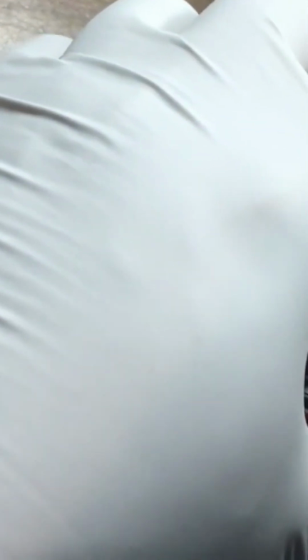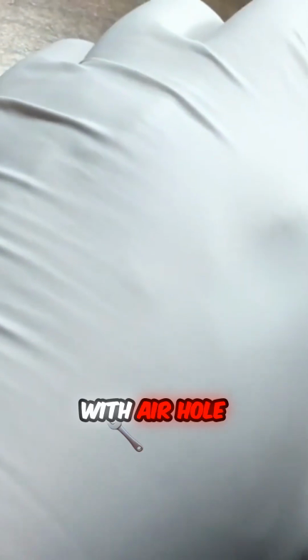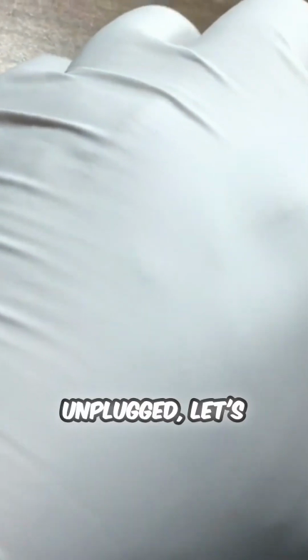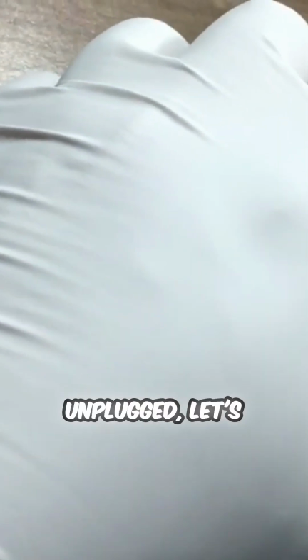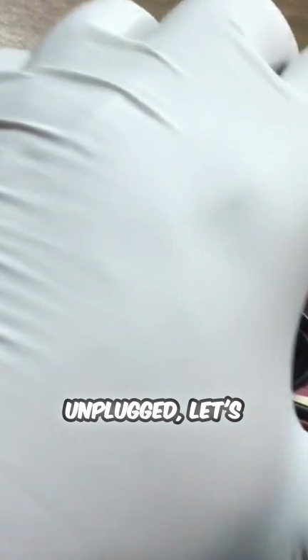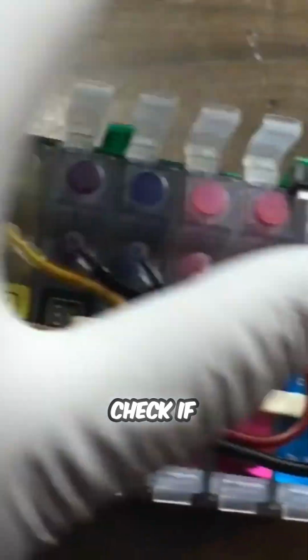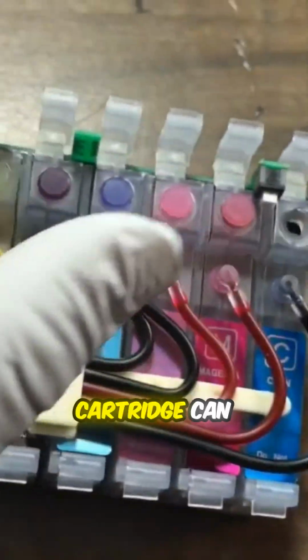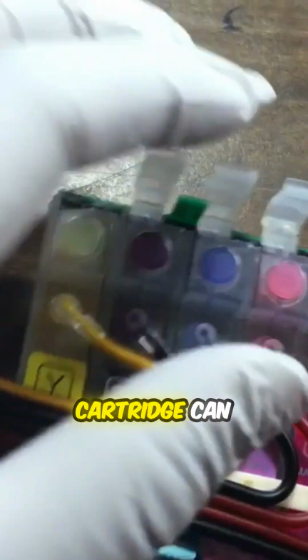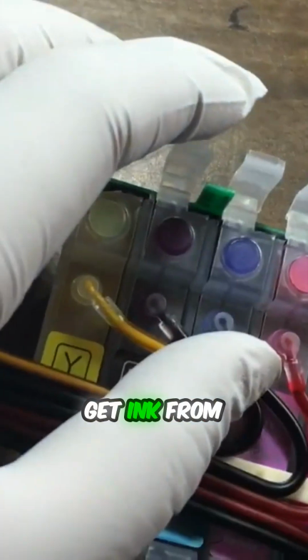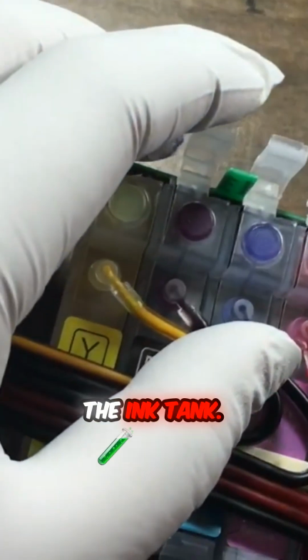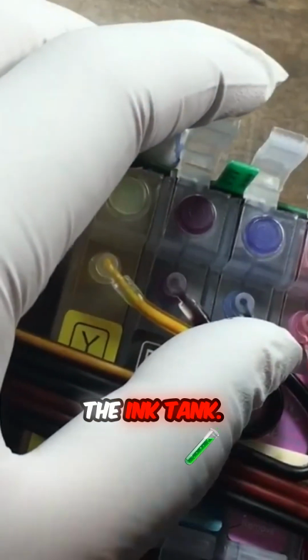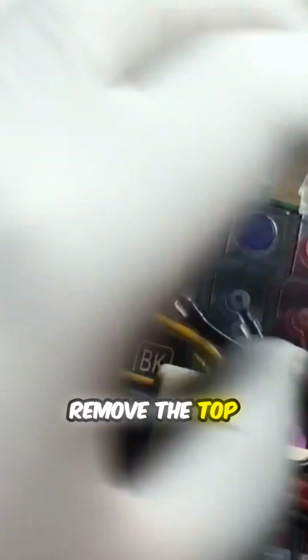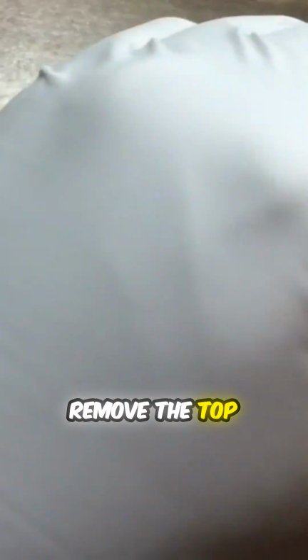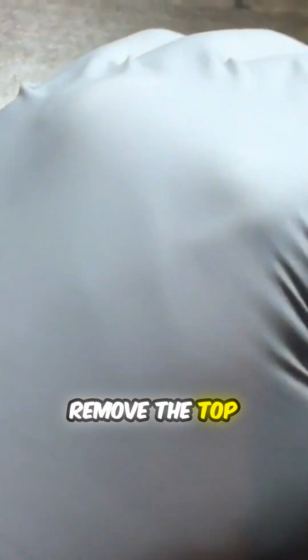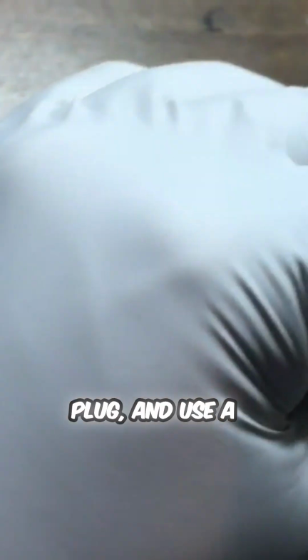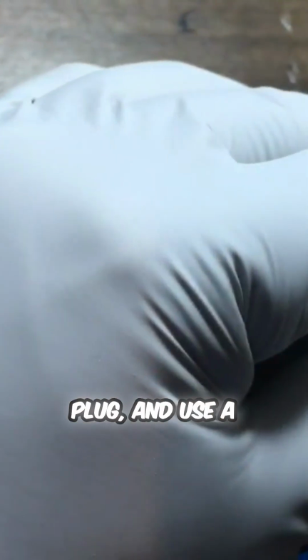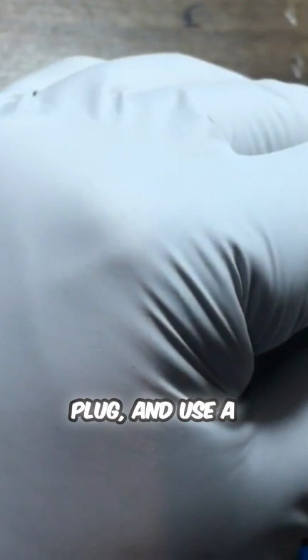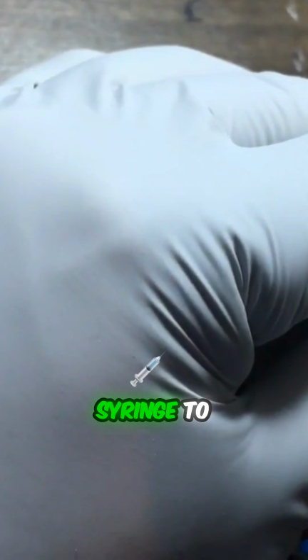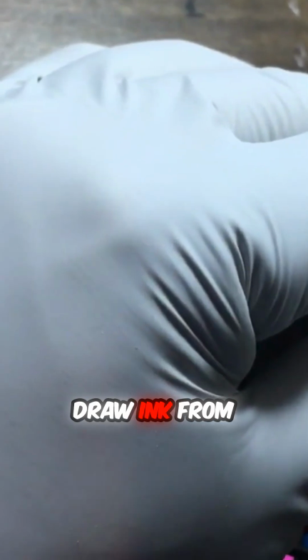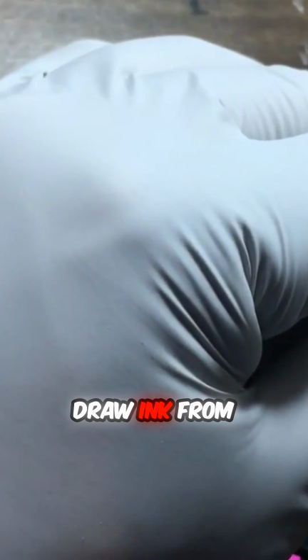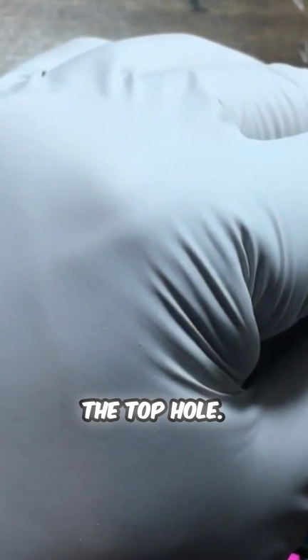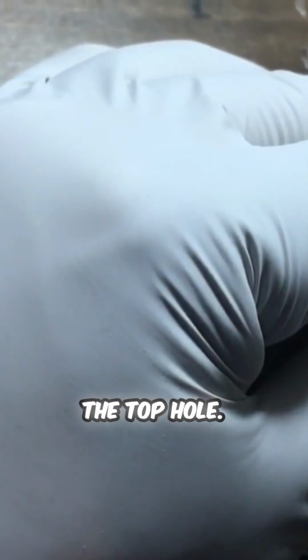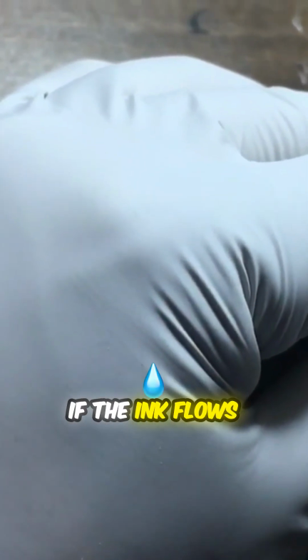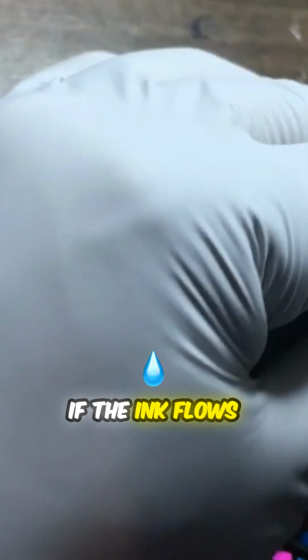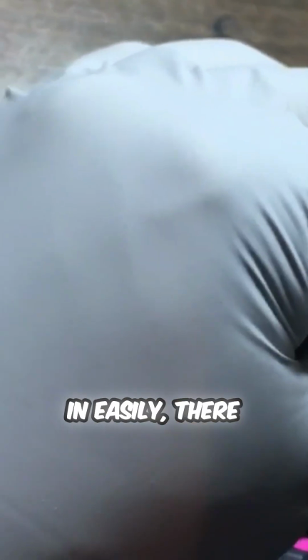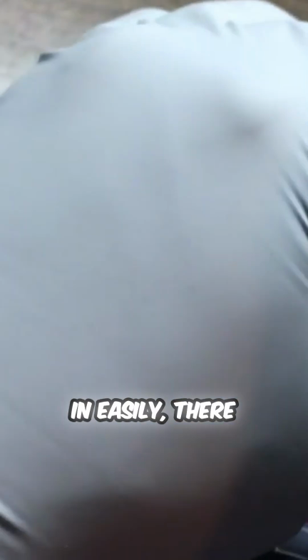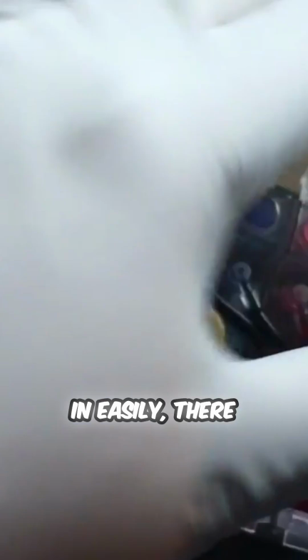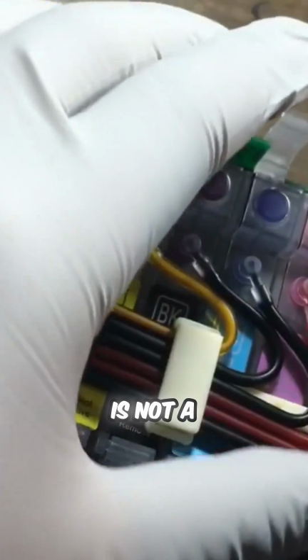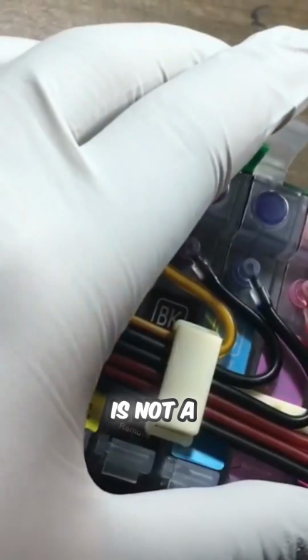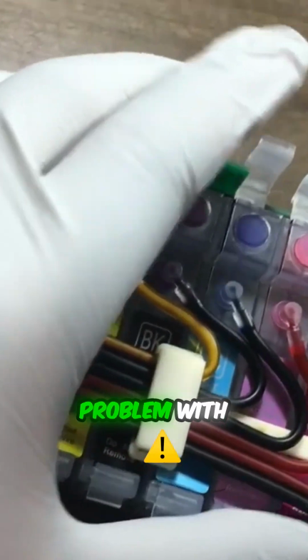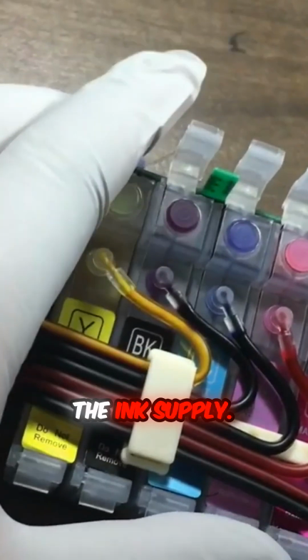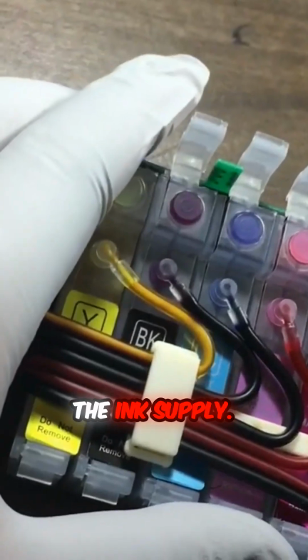With the air hole unplugged, let's check if the cartridge can get ink from the ink tank. Remove the top plug and use a syringe to draw ink from the top hole. If the ink flows in easily, there is no problem with the ink supply.